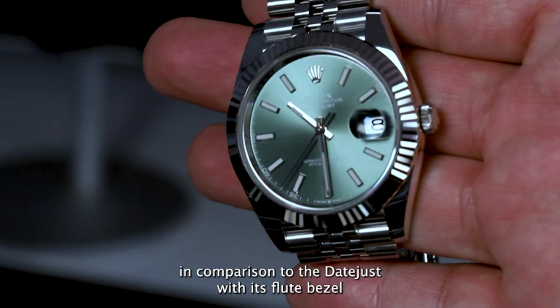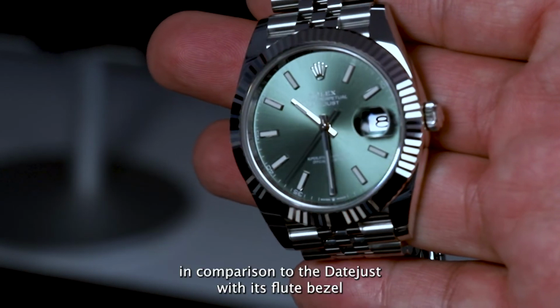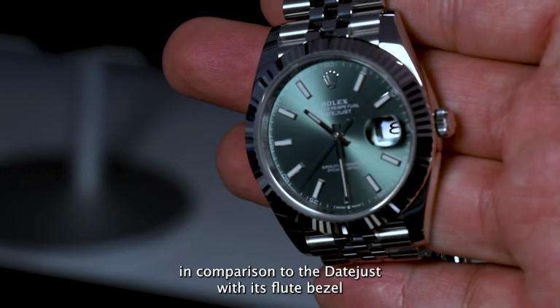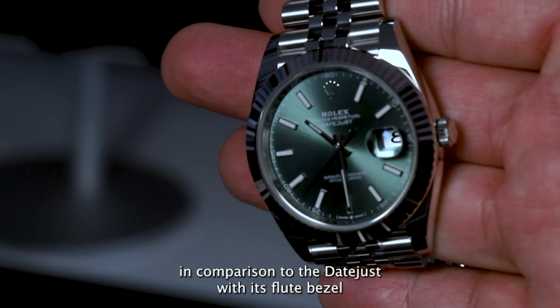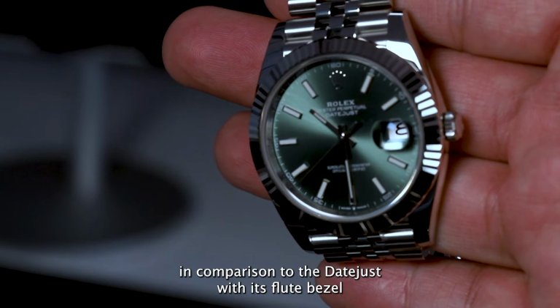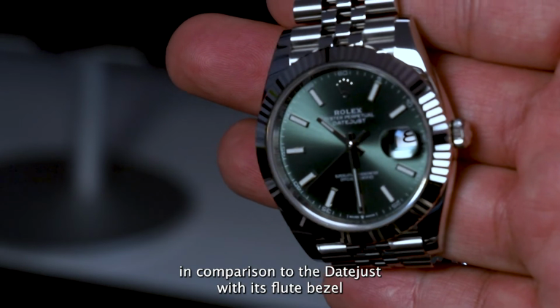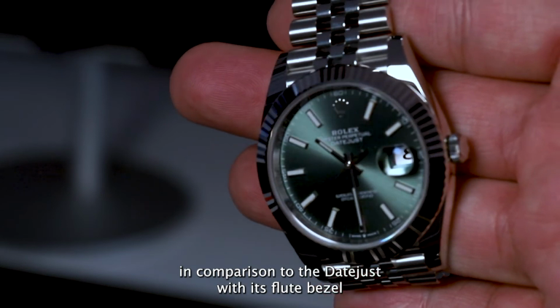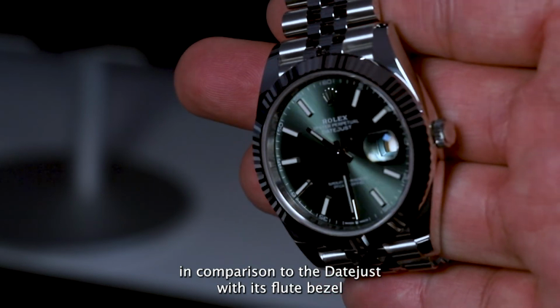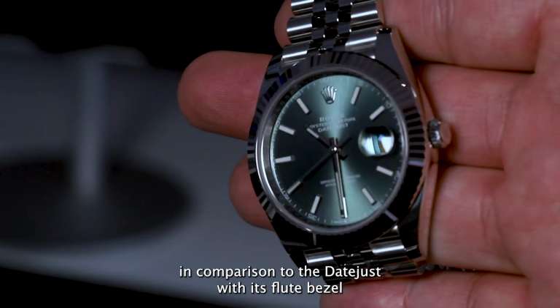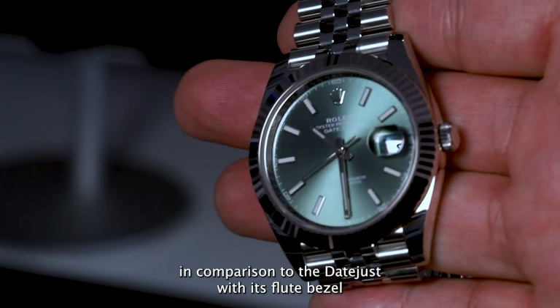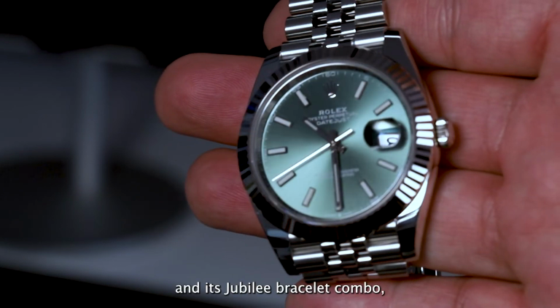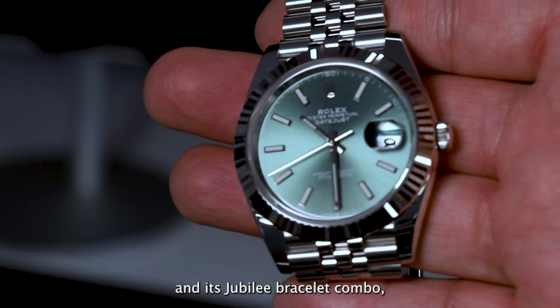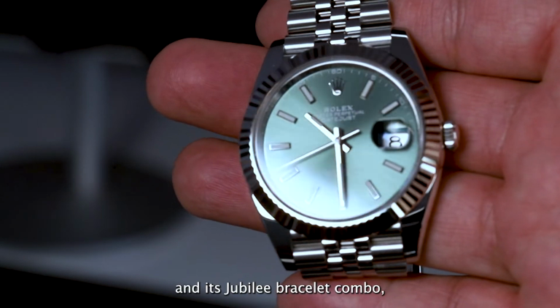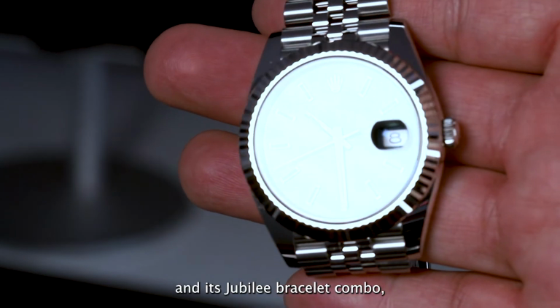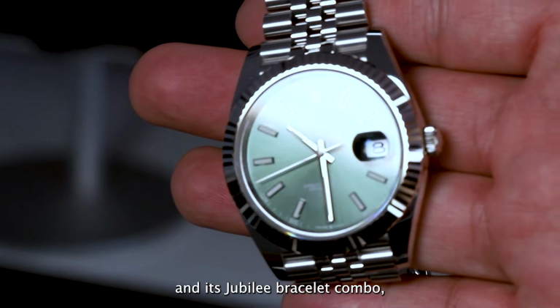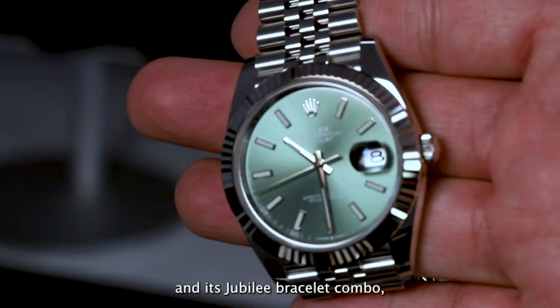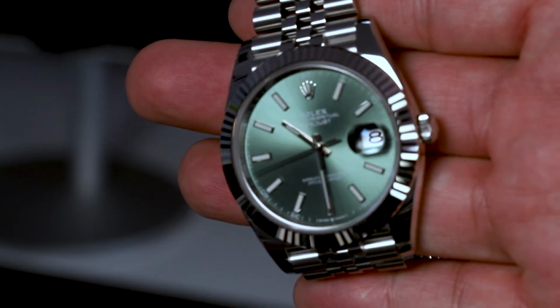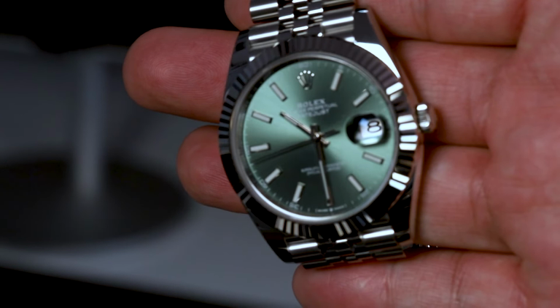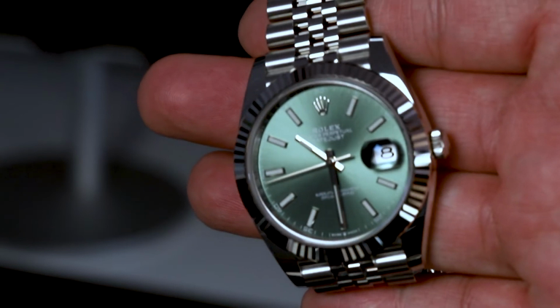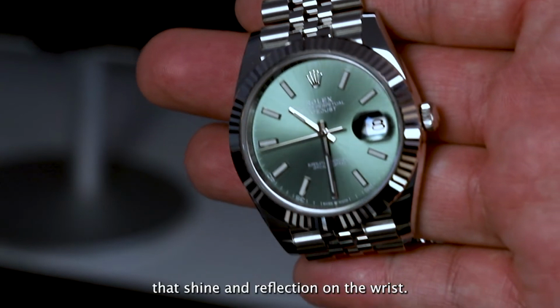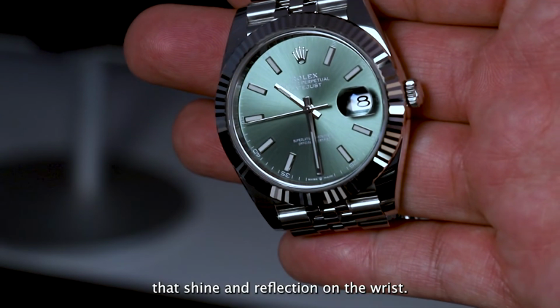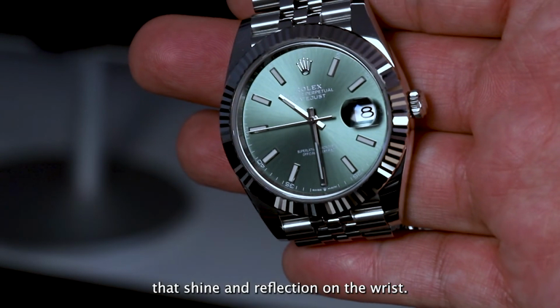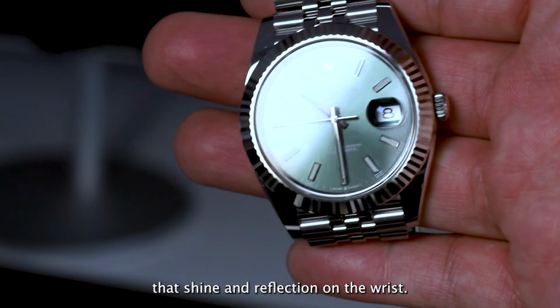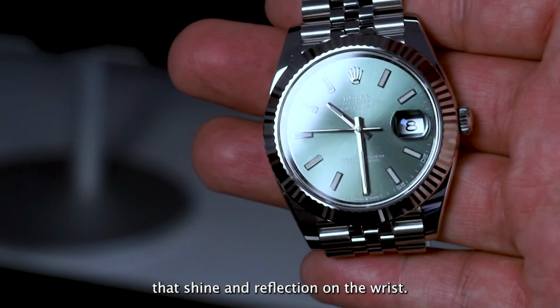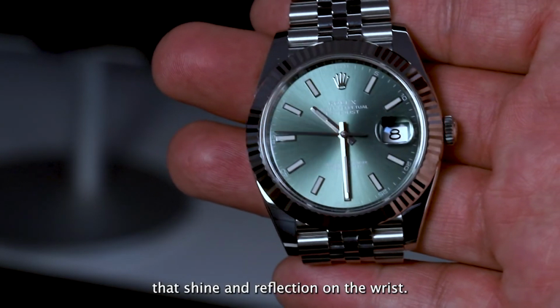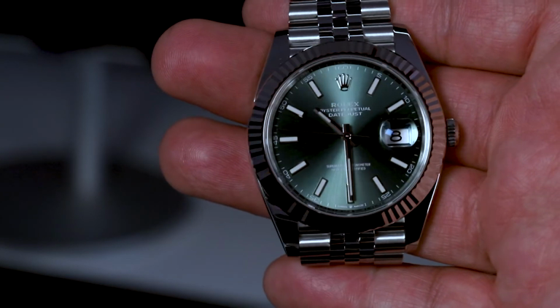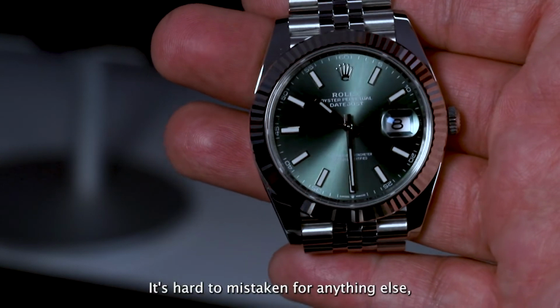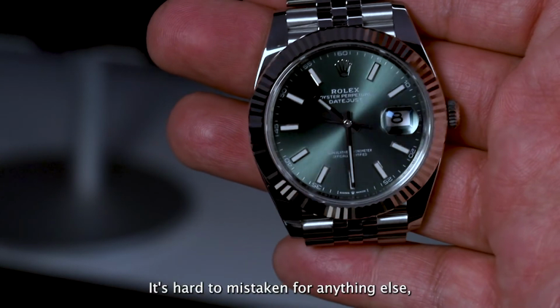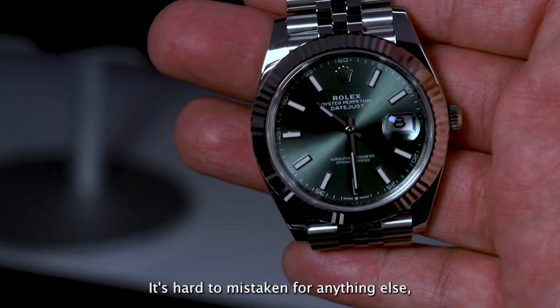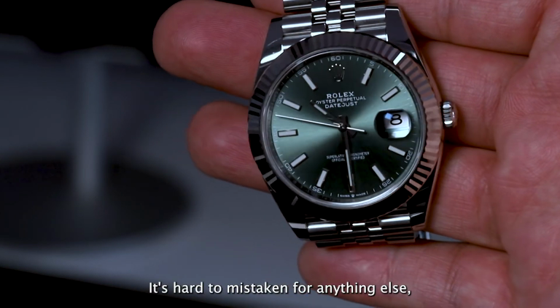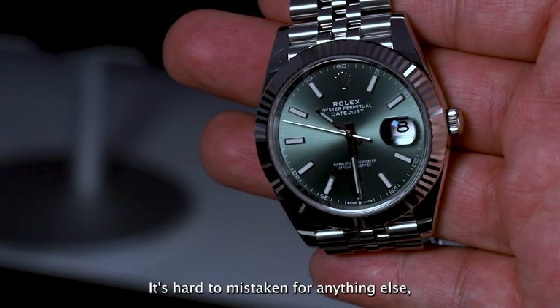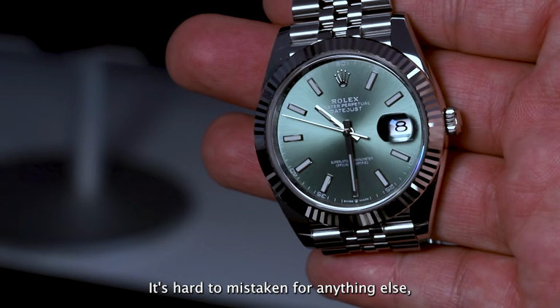In comparison to the Datejust, with its fluted bezel and its Jubilee bracelet combo, that shine and reflection on the wrist — it's hard to mistake for anything else.